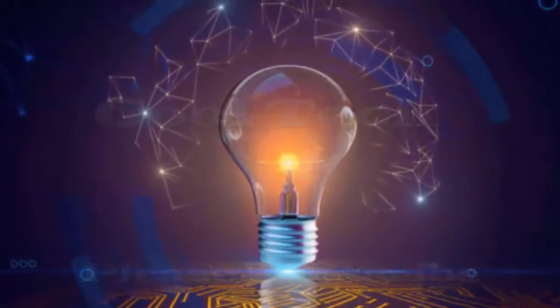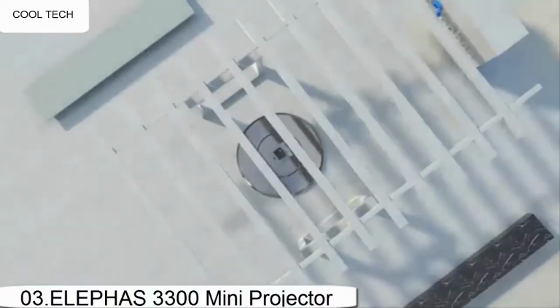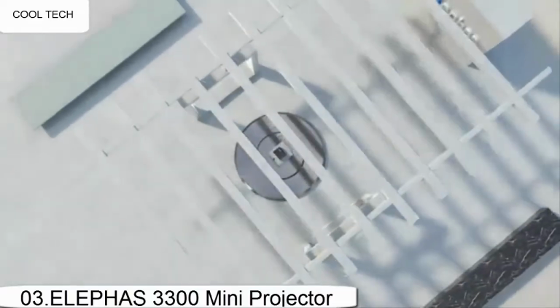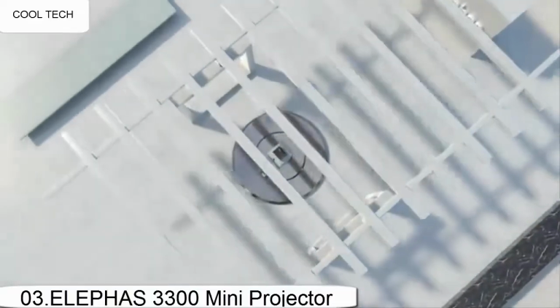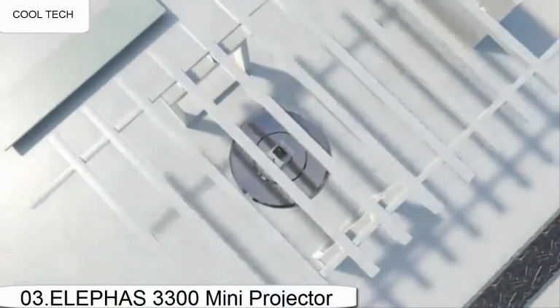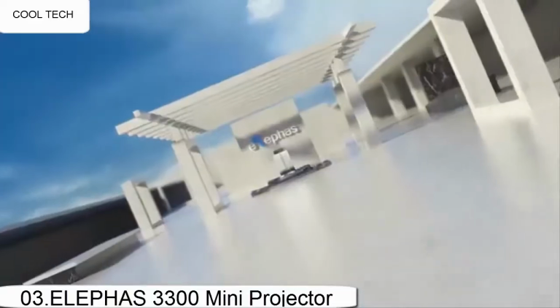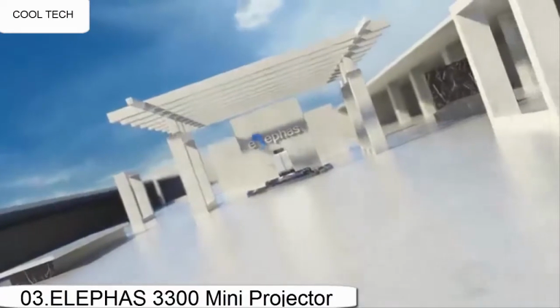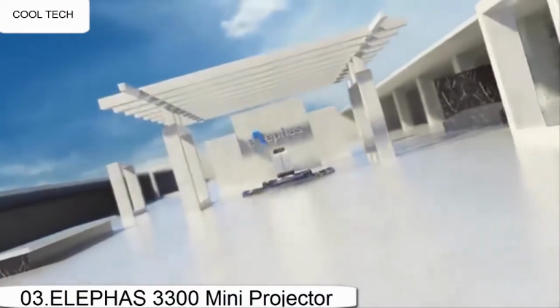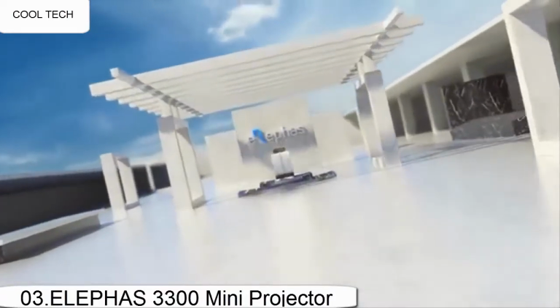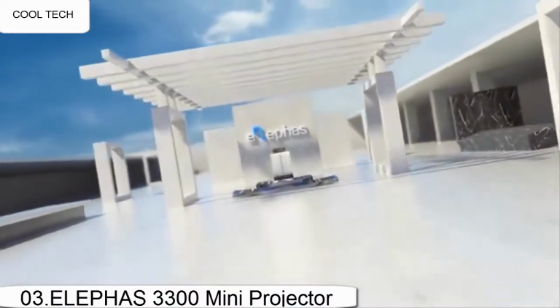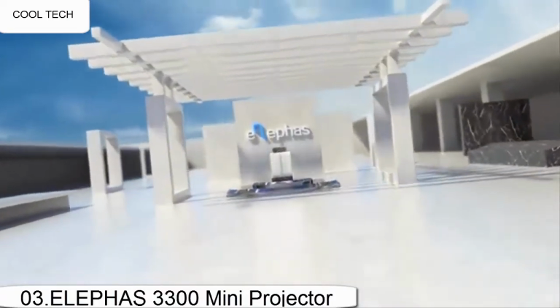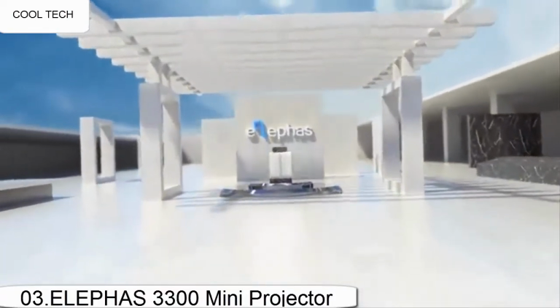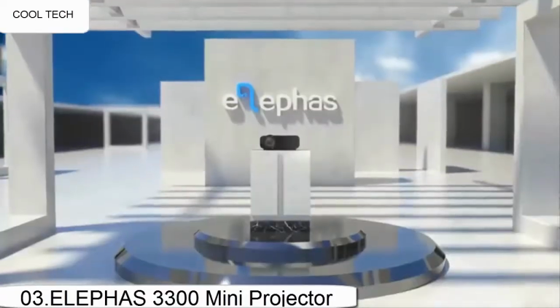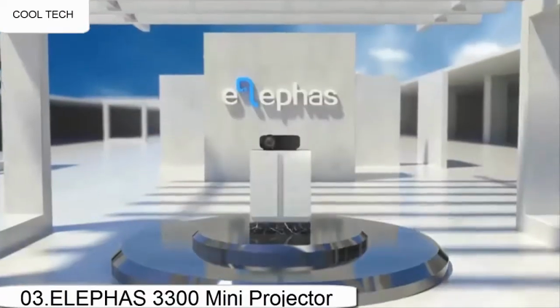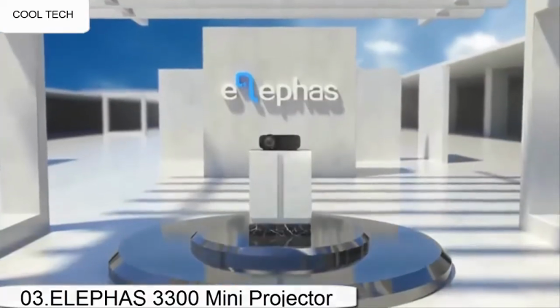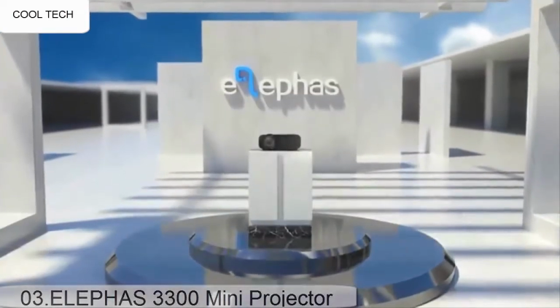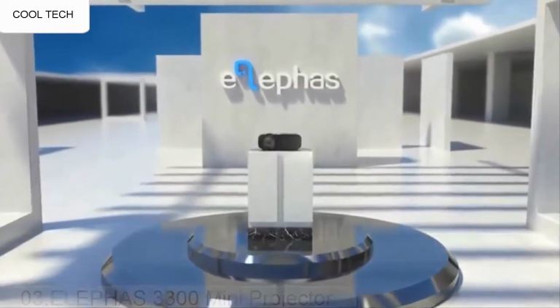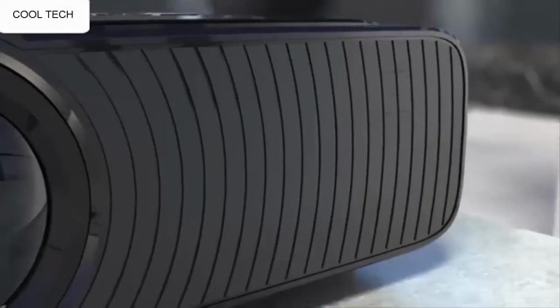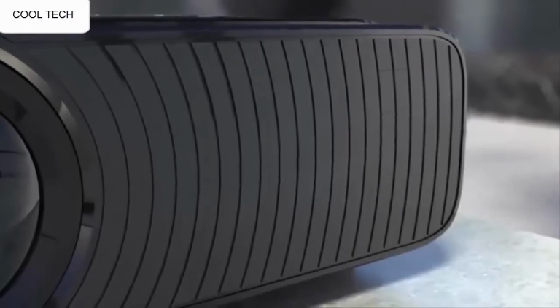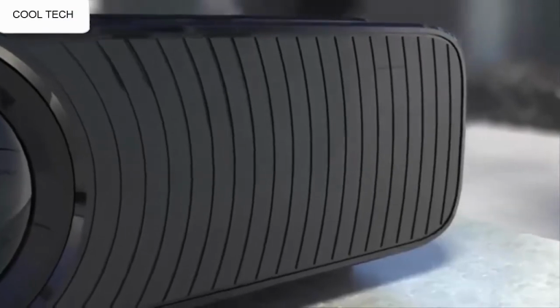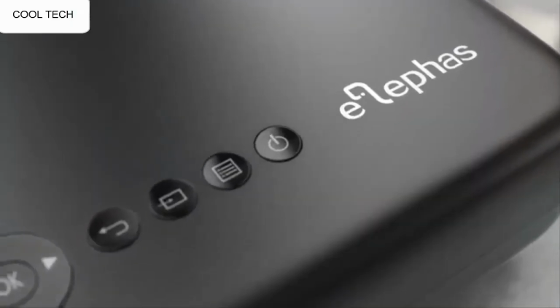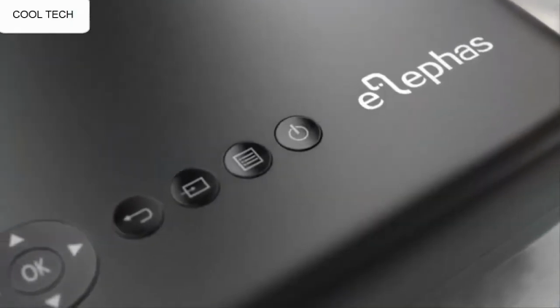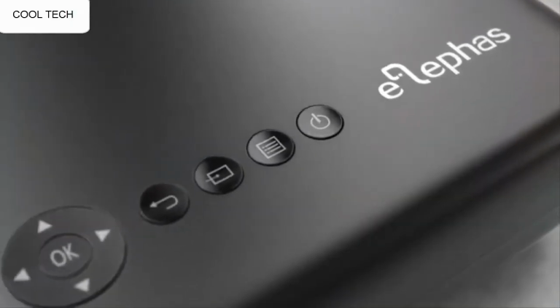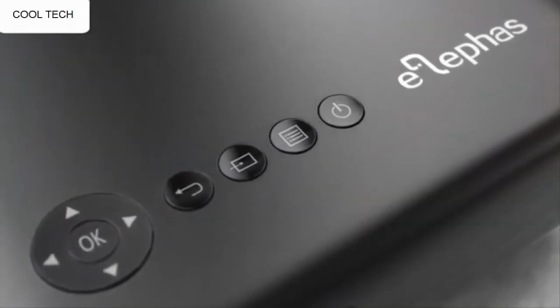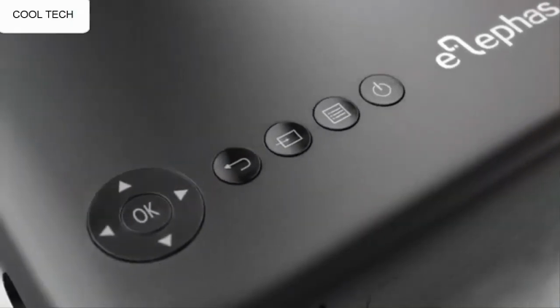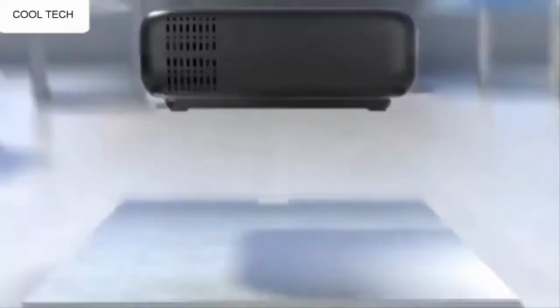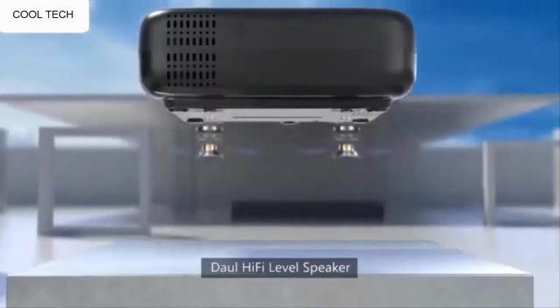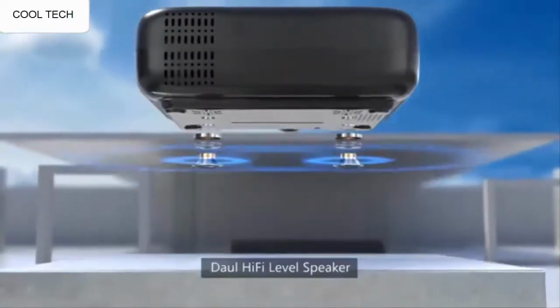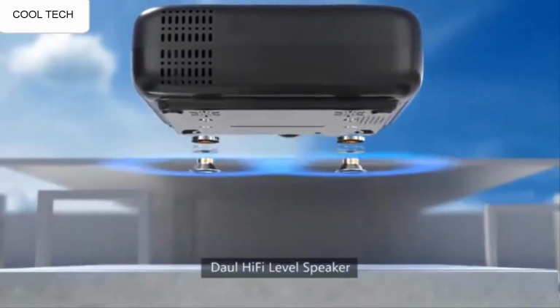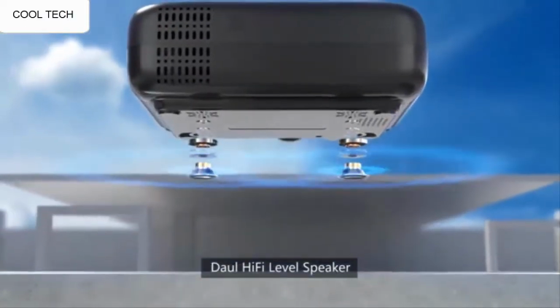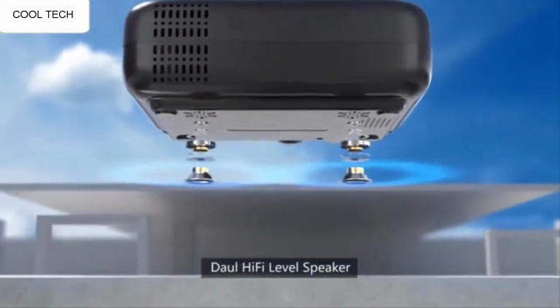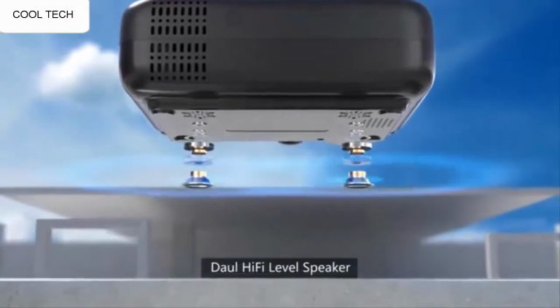It's easy to setup and the many picture adjustment options let you create a perfect picture. The many cables that are included make the initial setup easy and quick. I have connected it to my laptop and it works instantly and without issues.